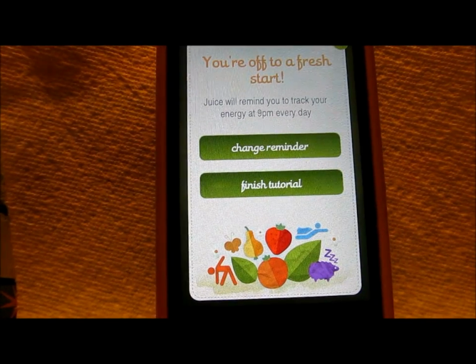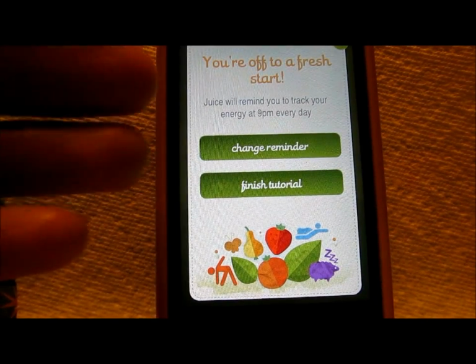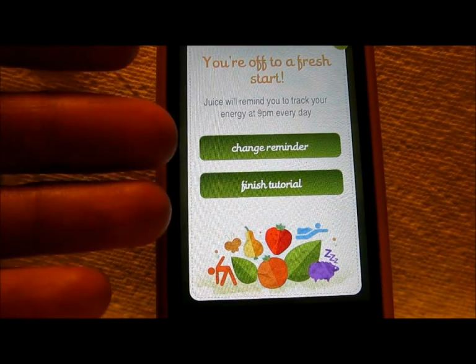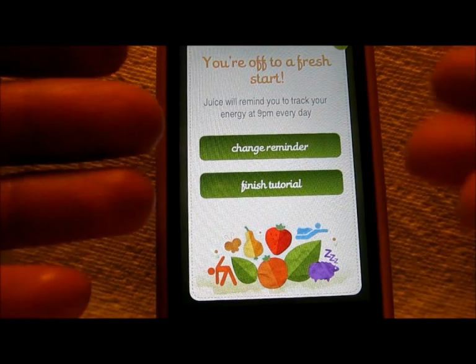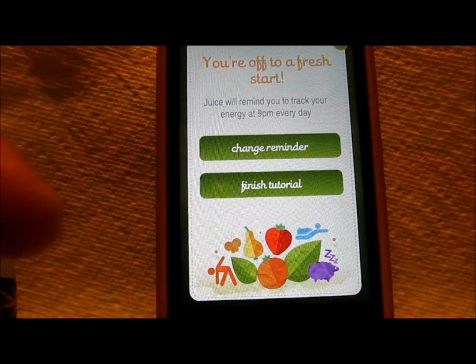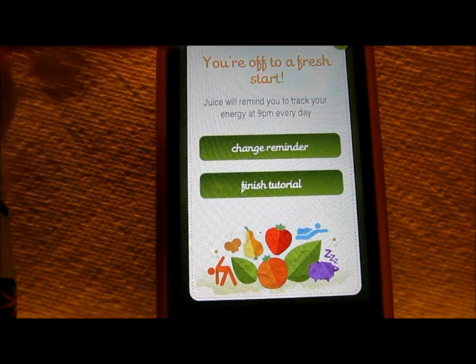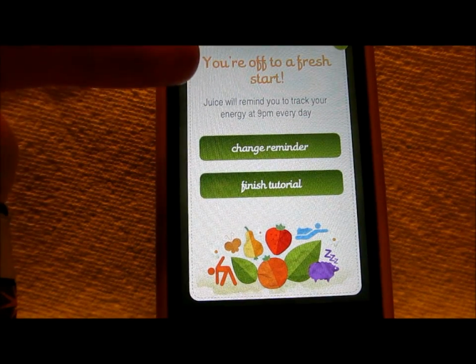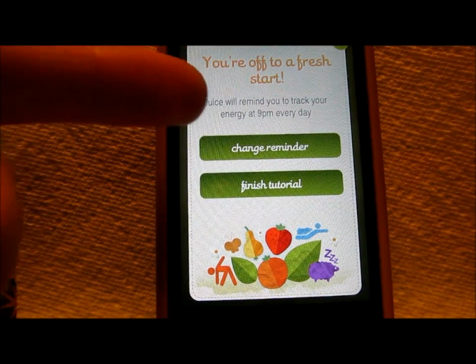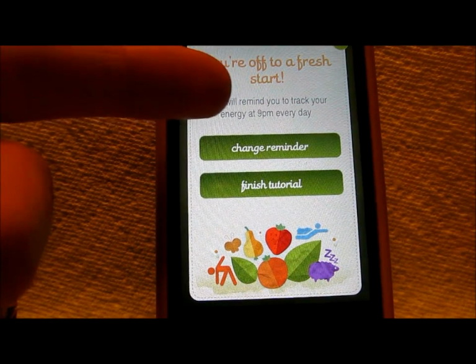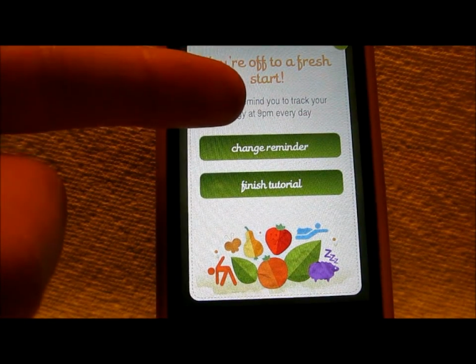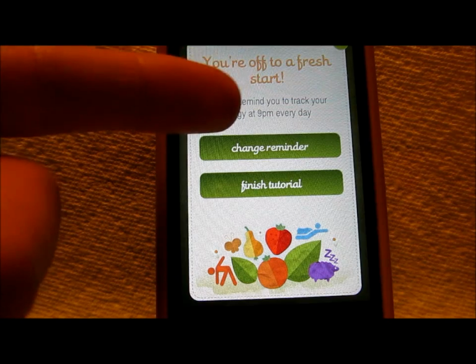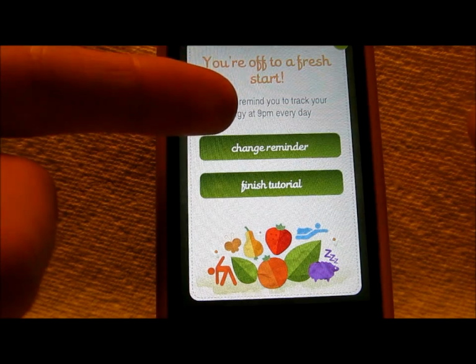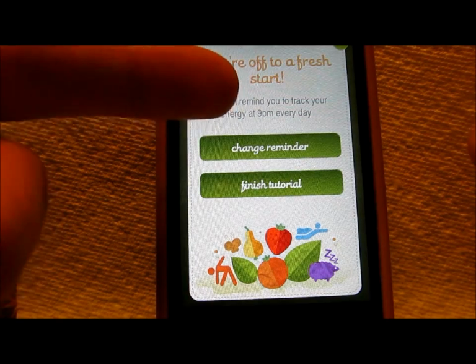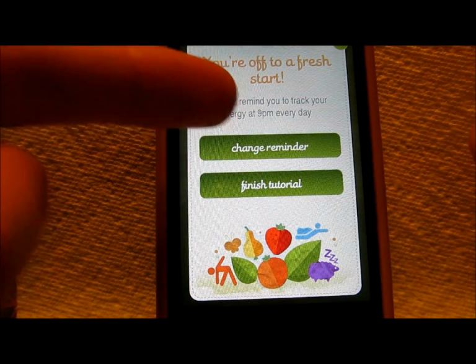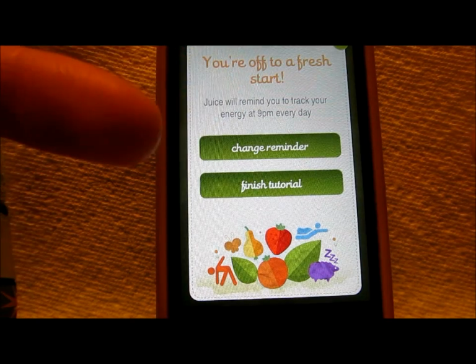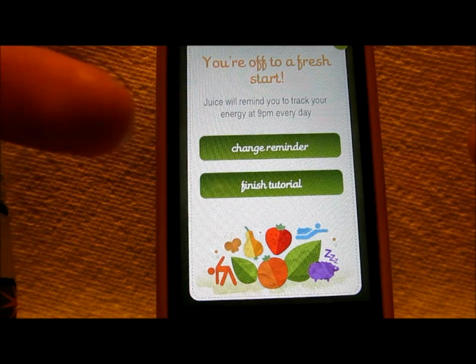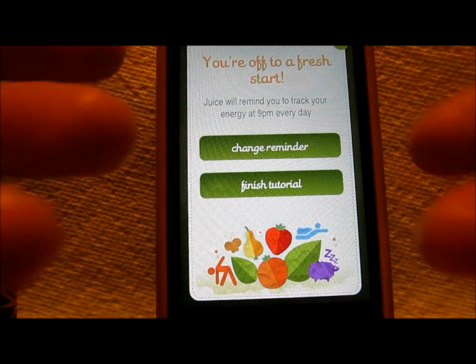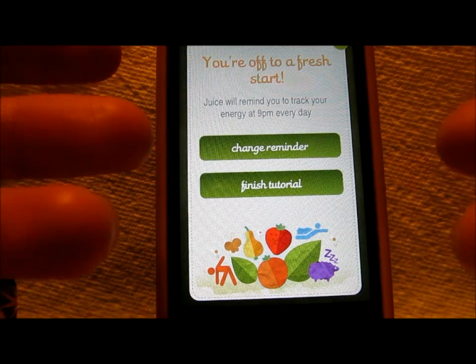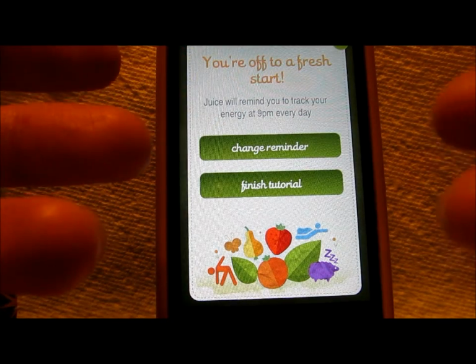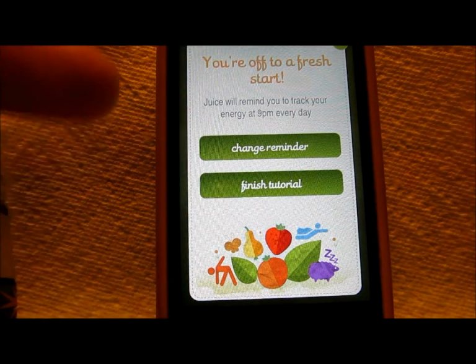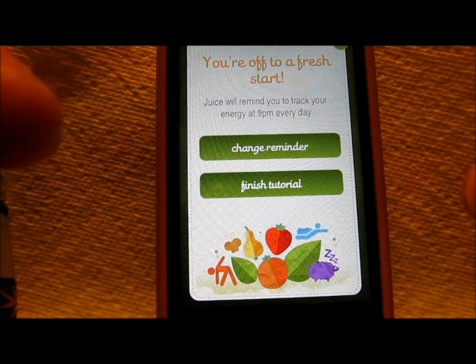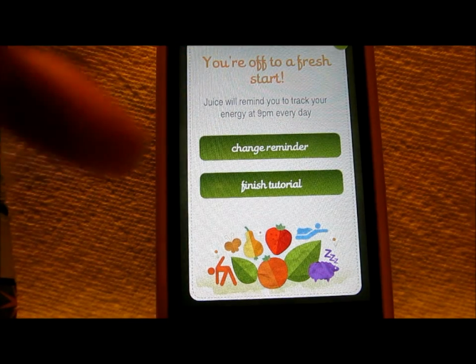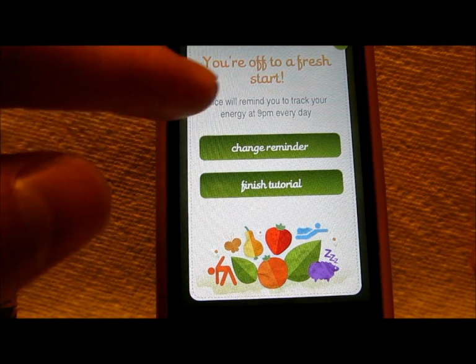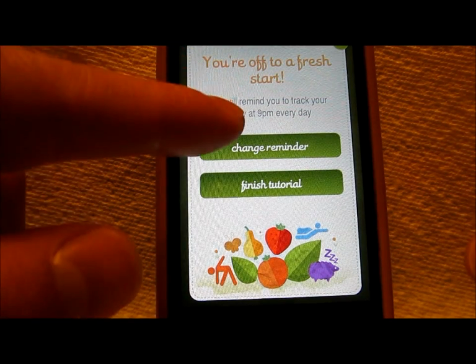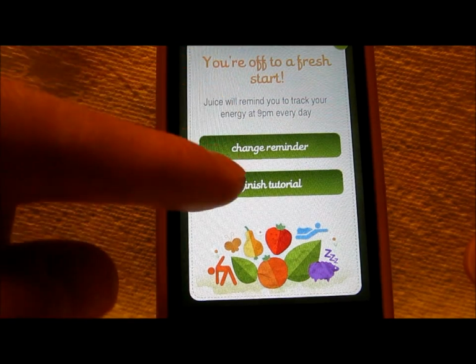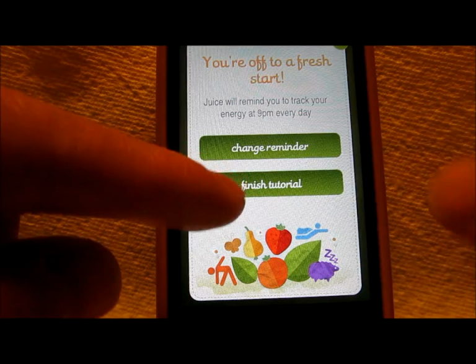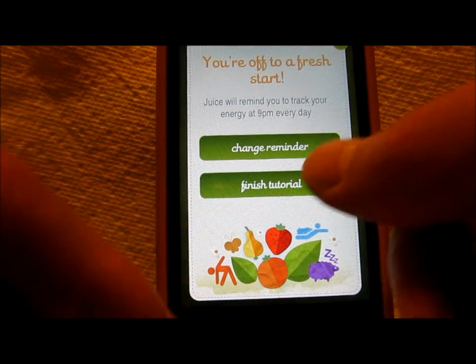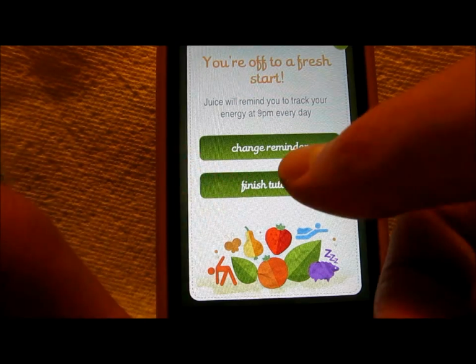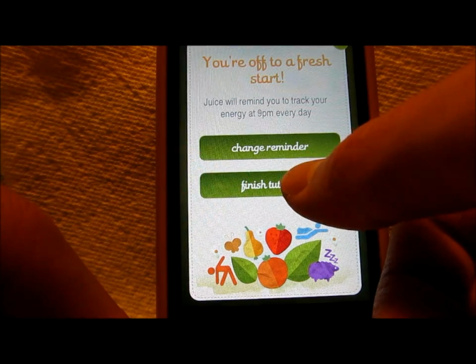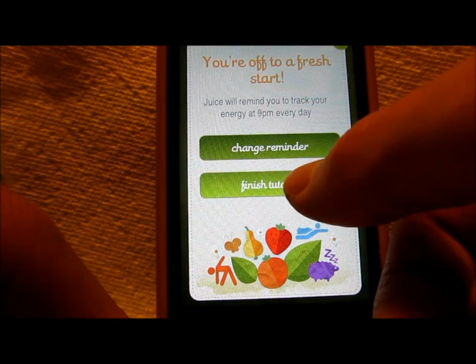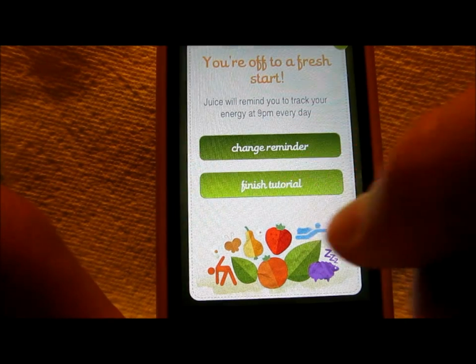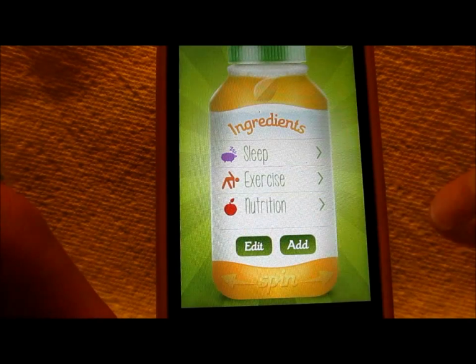So after my first day, you're off to a fresh start. It just reminds you to track your energy at 9 p.m. every day because that's roughly the time I'm checking it right now. You can change your reminder or you can finish this tutorial.